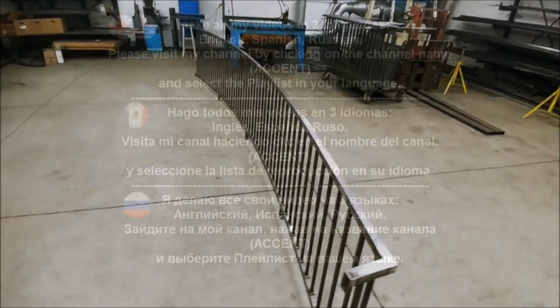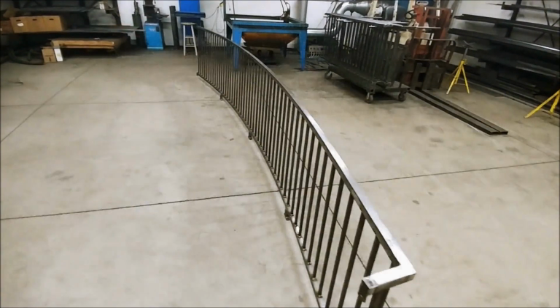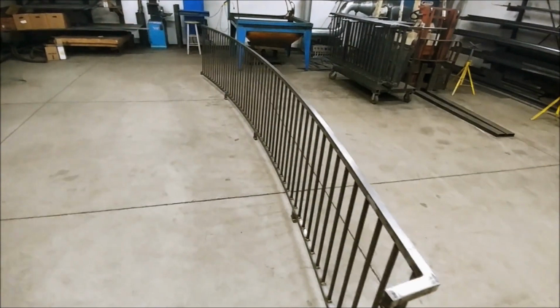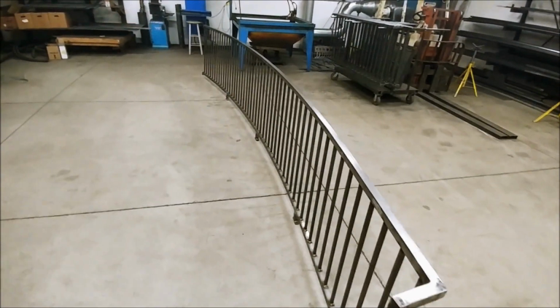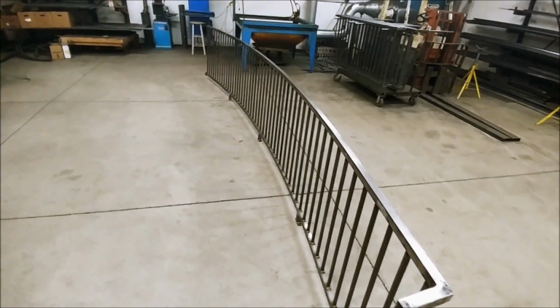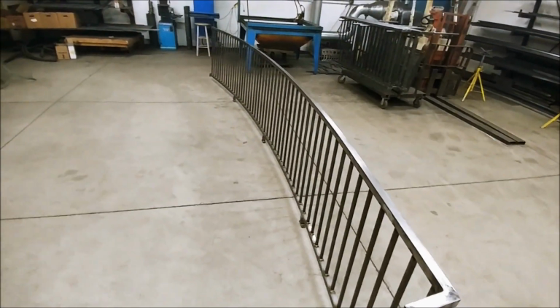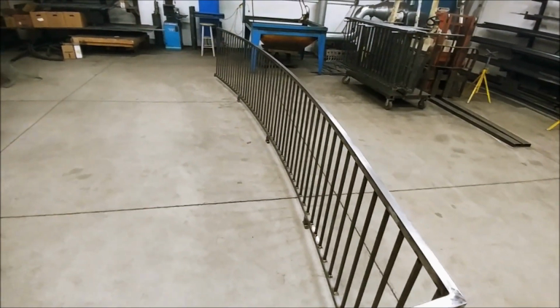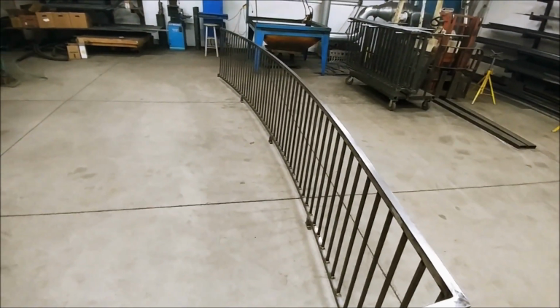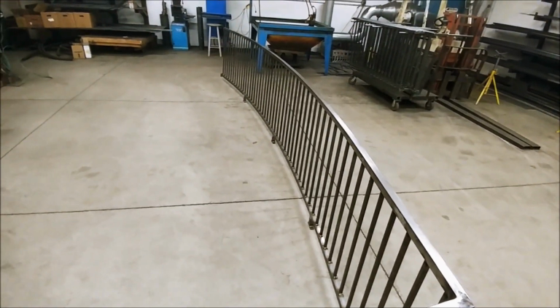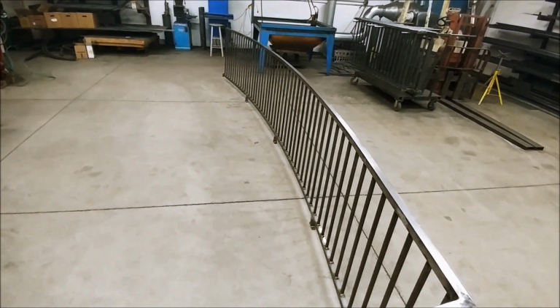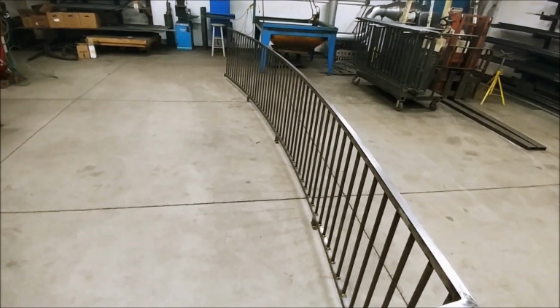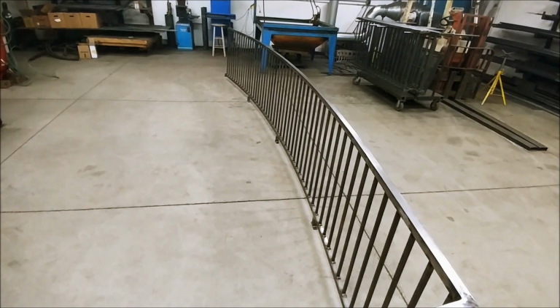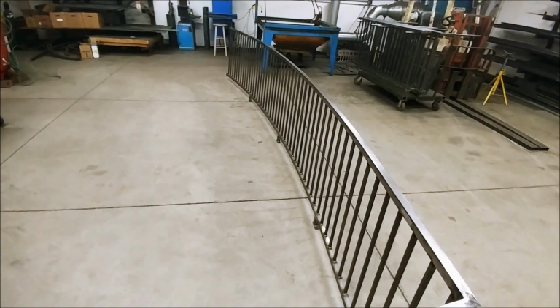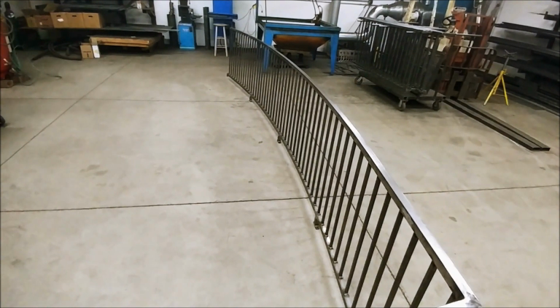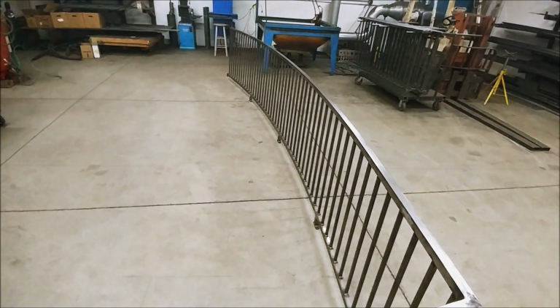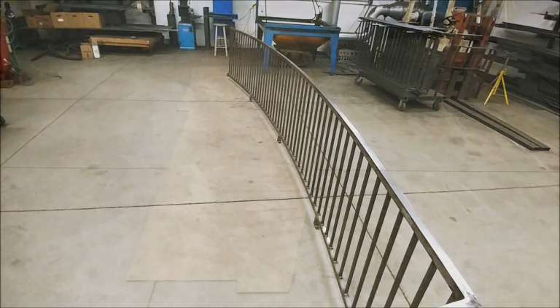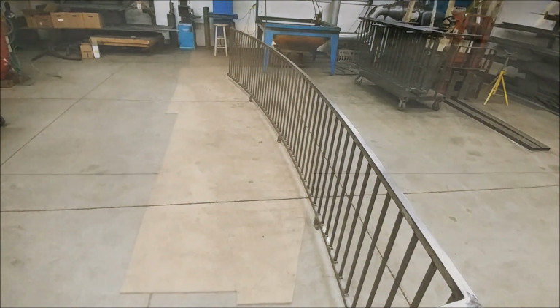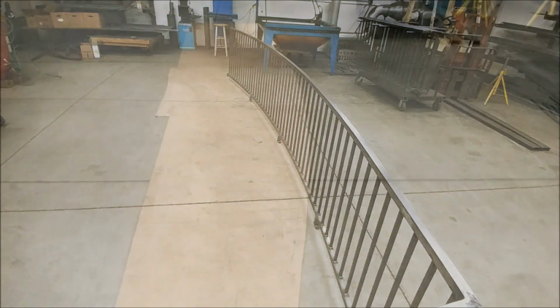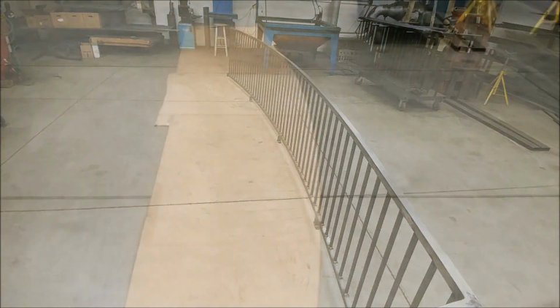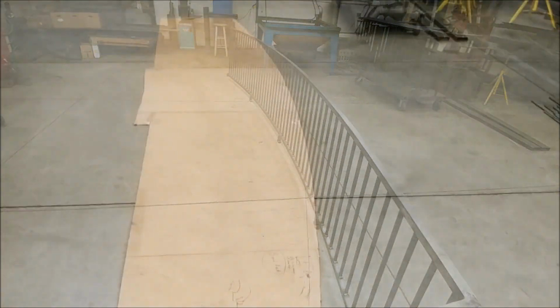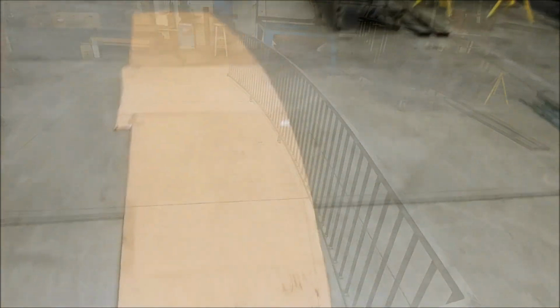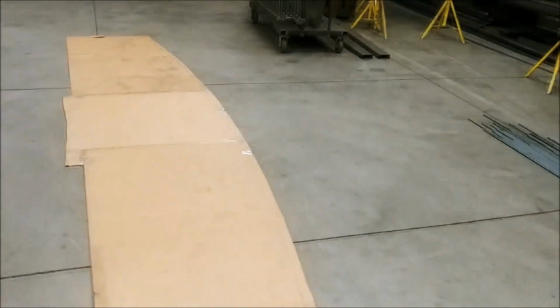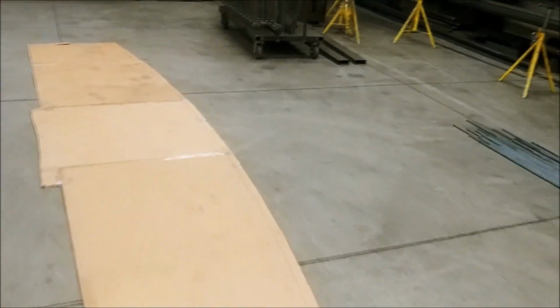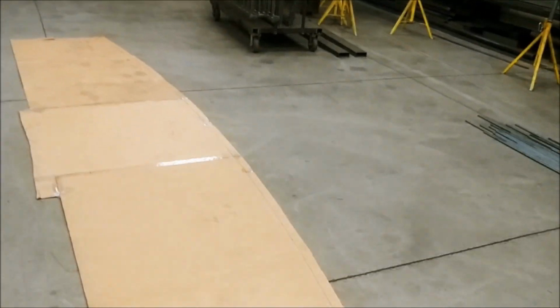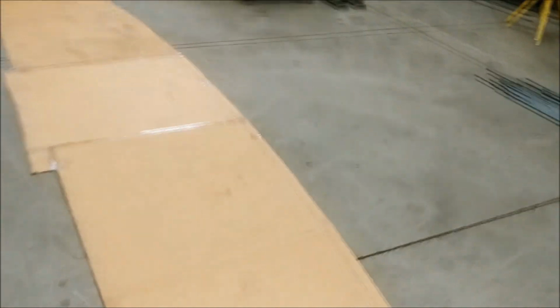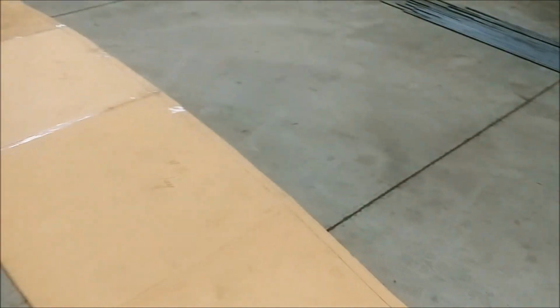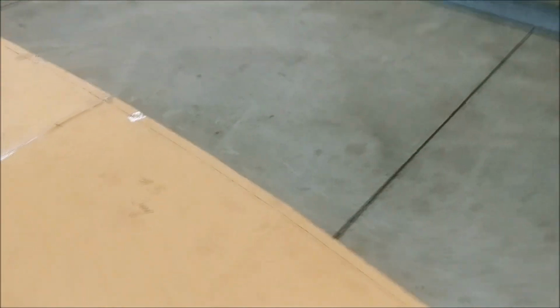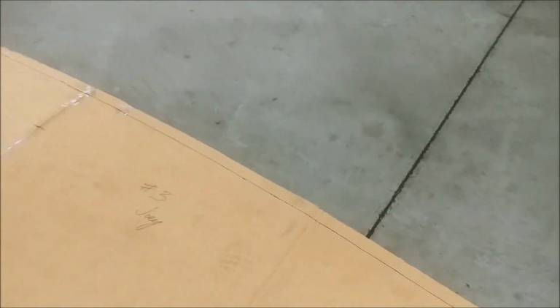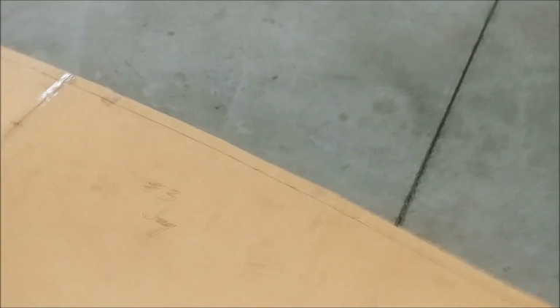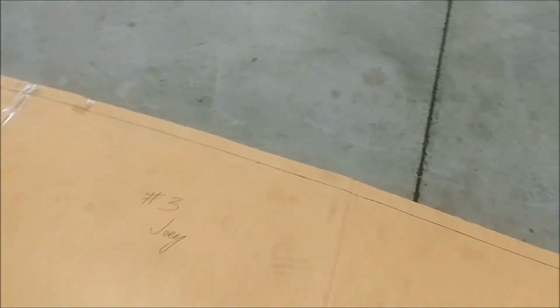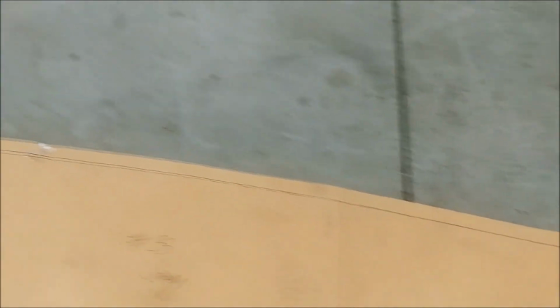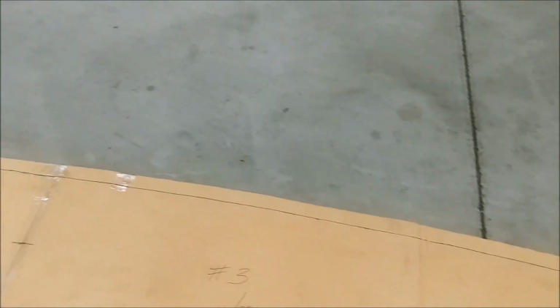Hello subscribers and first-time visitors. Today, I will show you how to make curved railings. Unlike straight ones, which are made on a table using a fixture, these are made using a cardboard template.